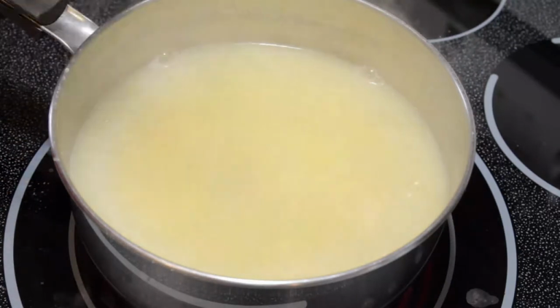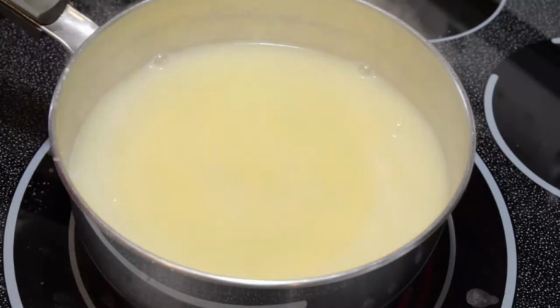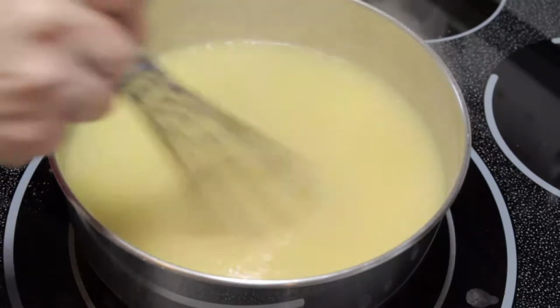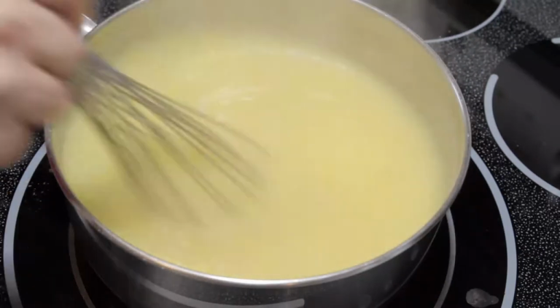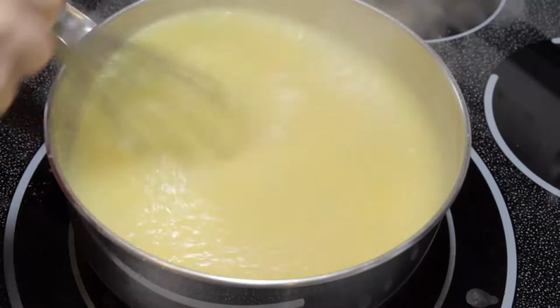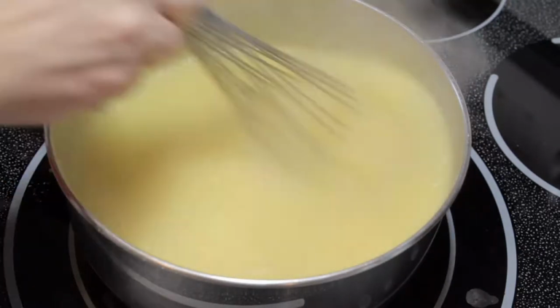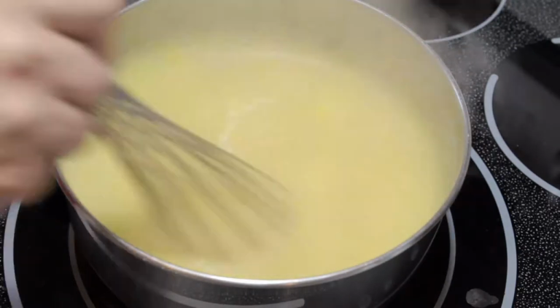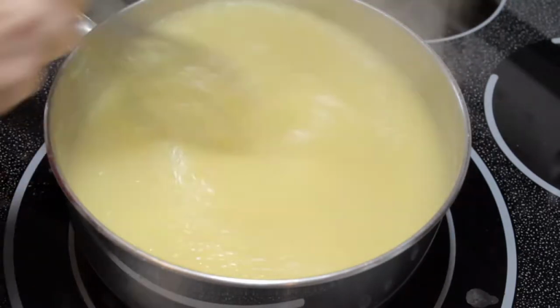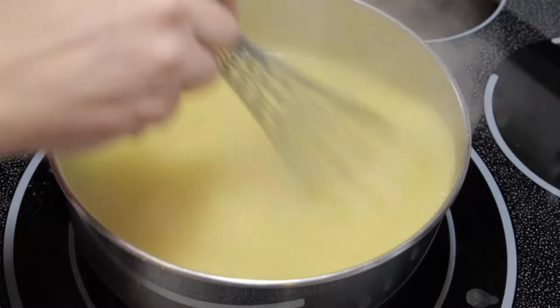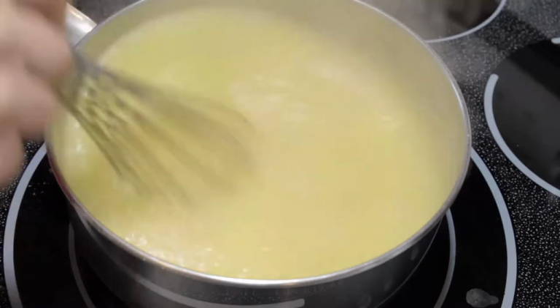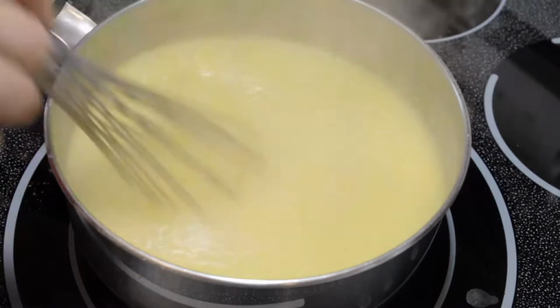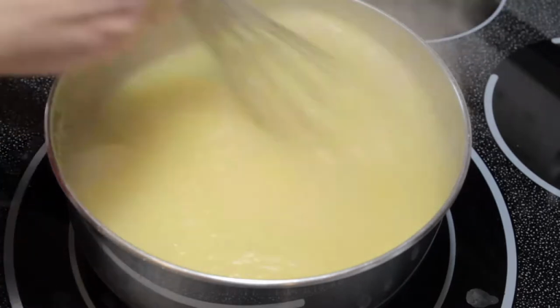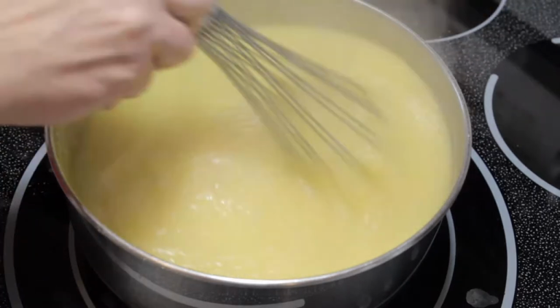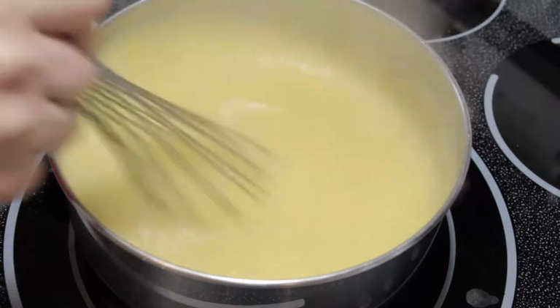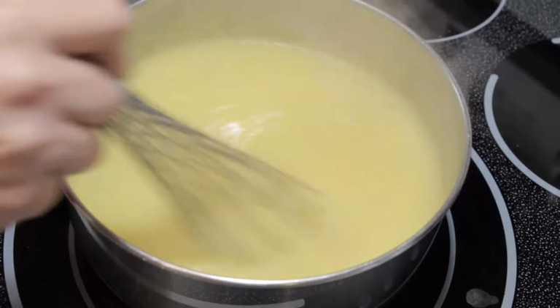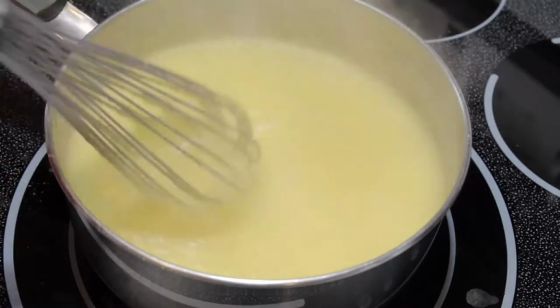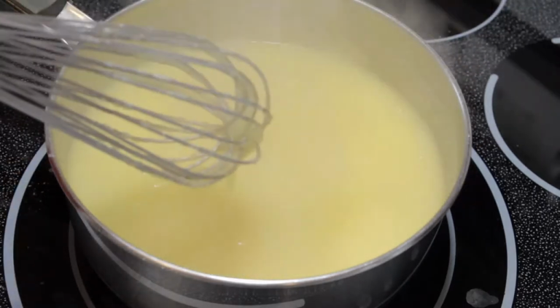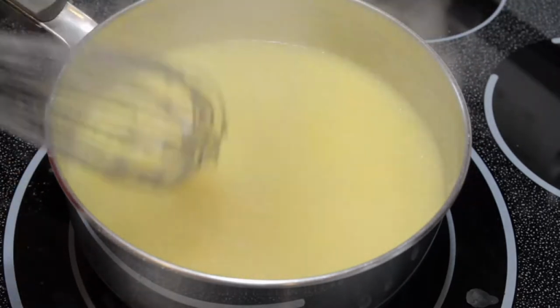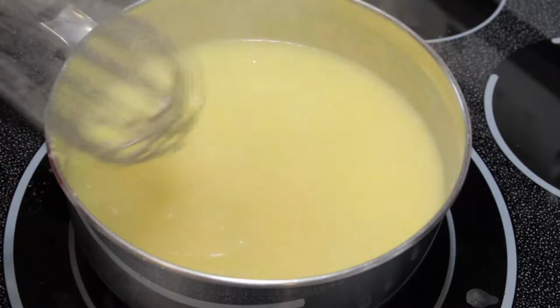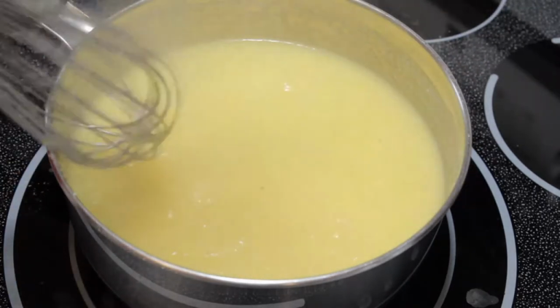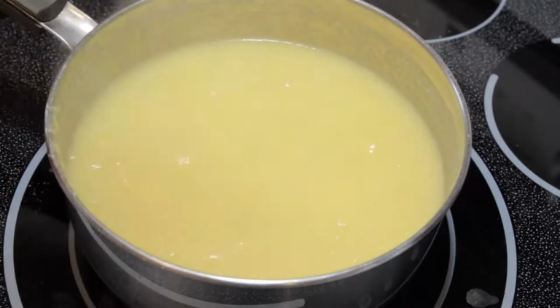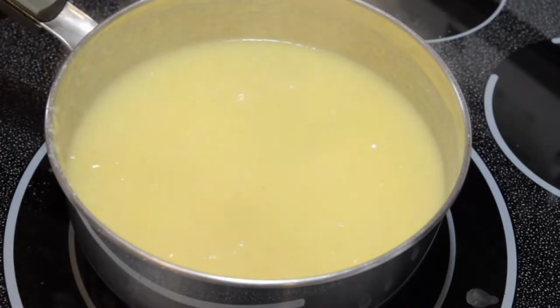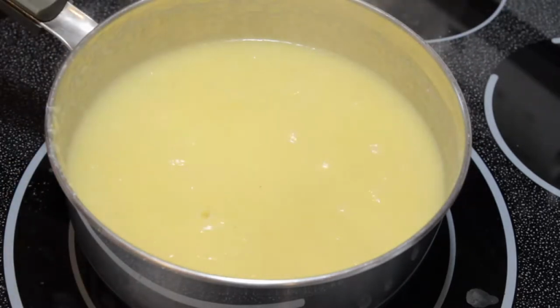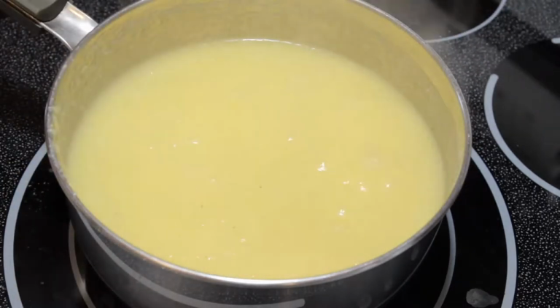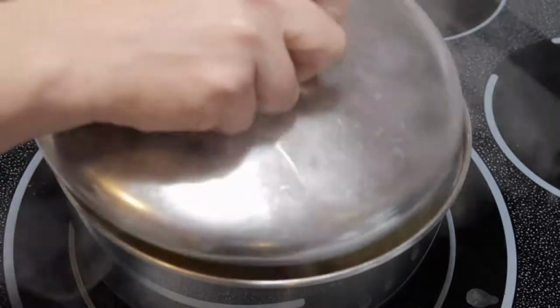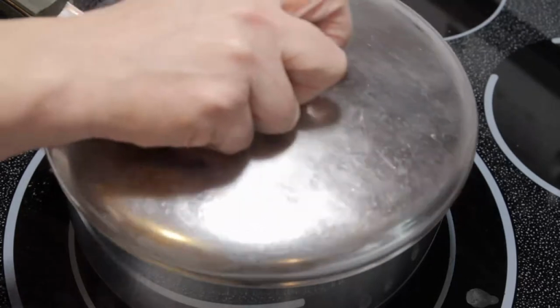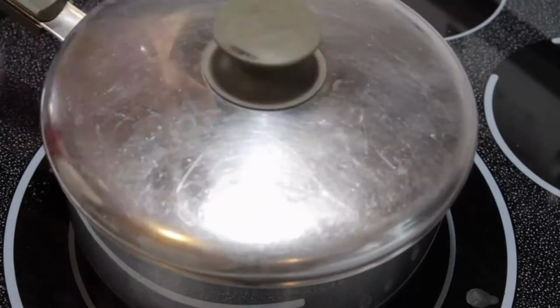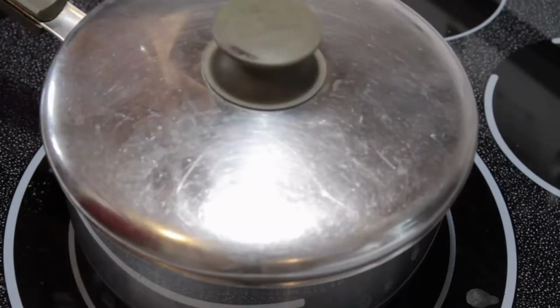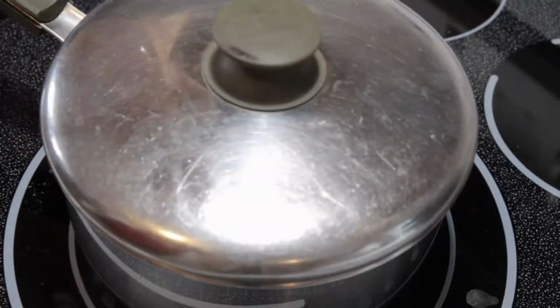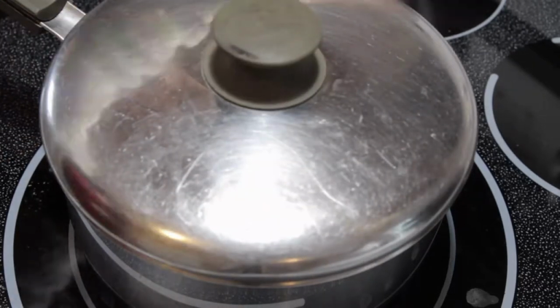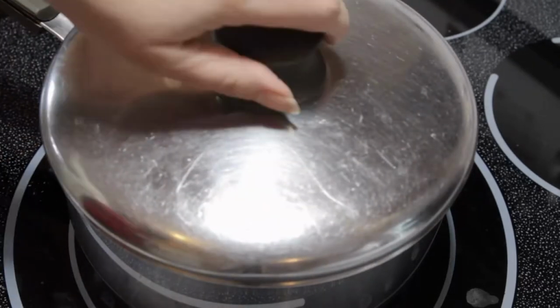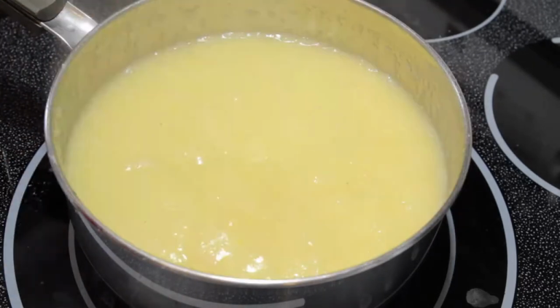Then we're going to turn the heat to its very lowest setting, and once it's cooled down a little bit so it's not bubbling quite so strongly, we're going to cover it with a lid.